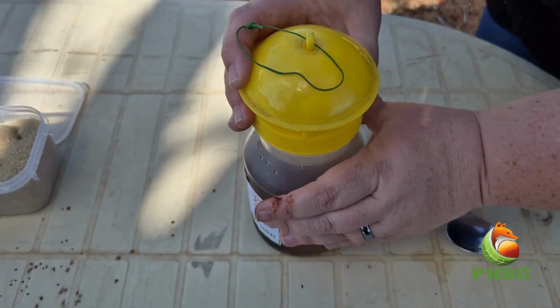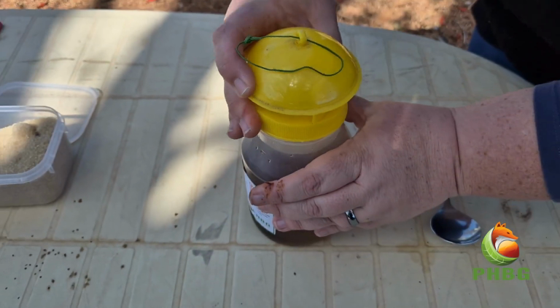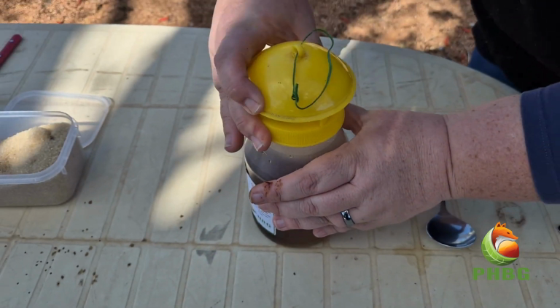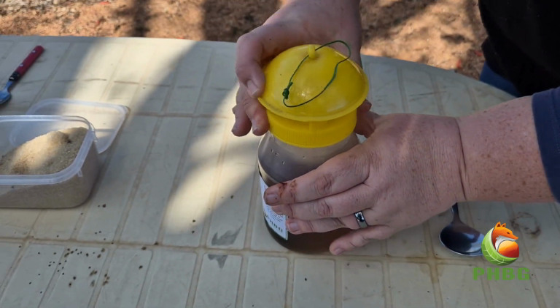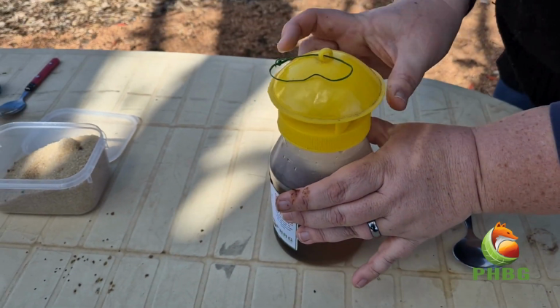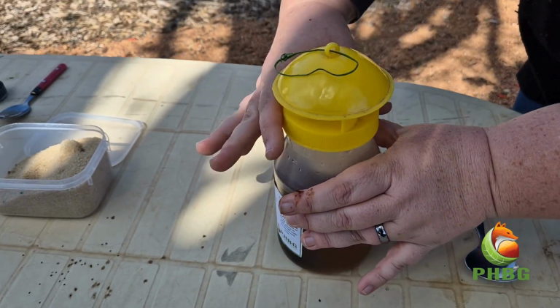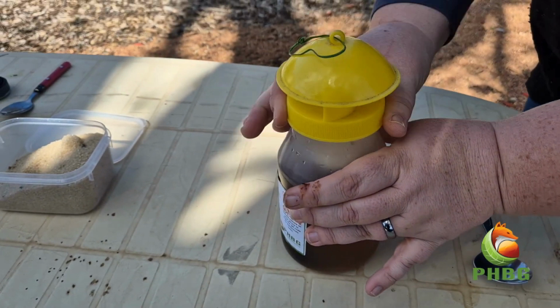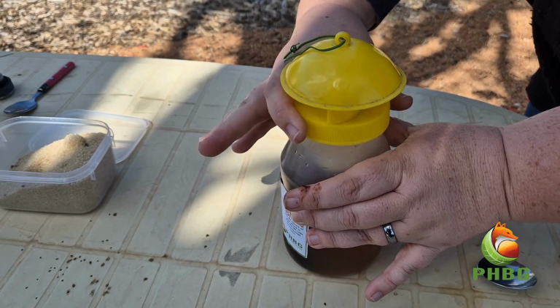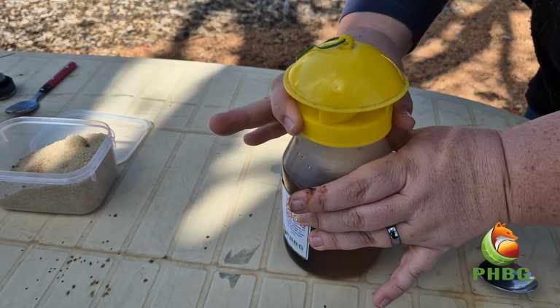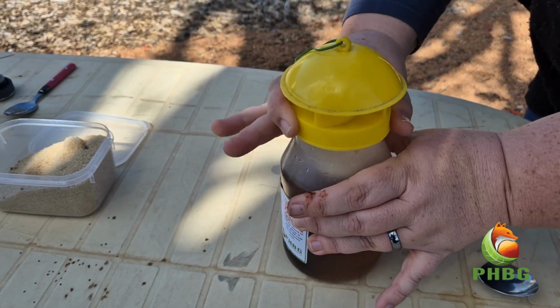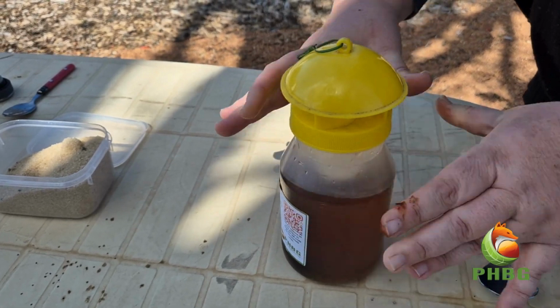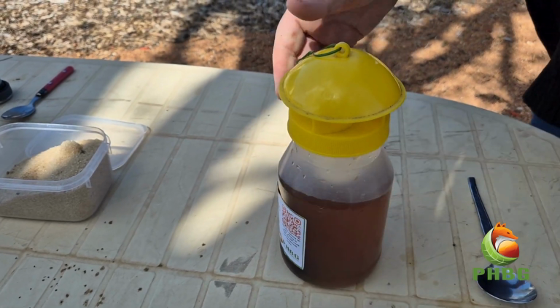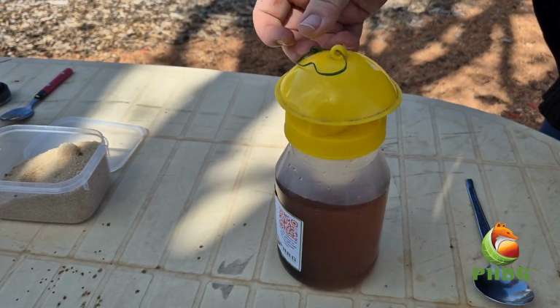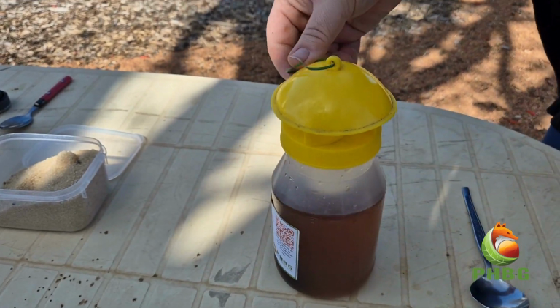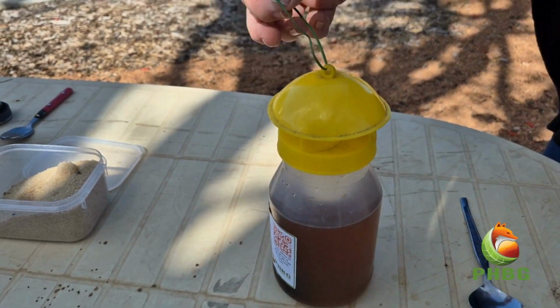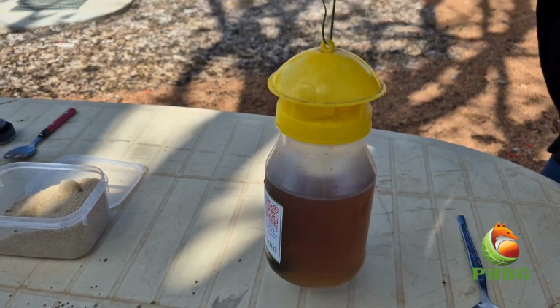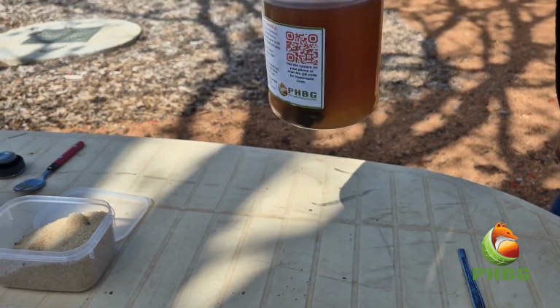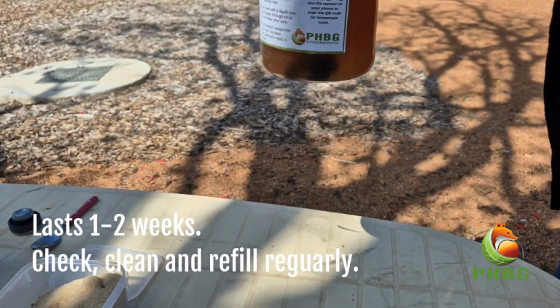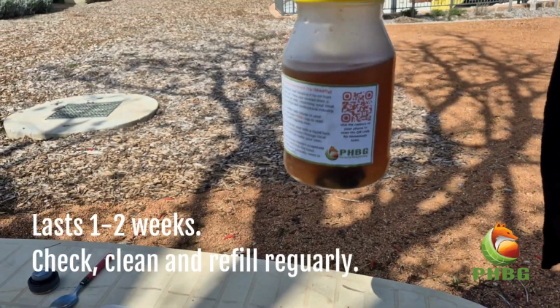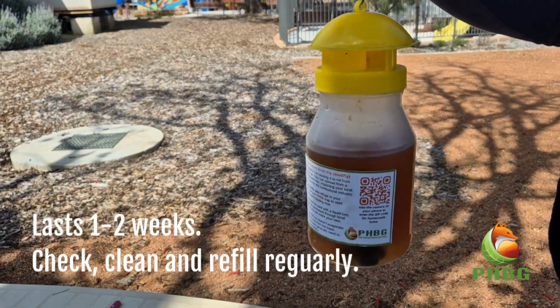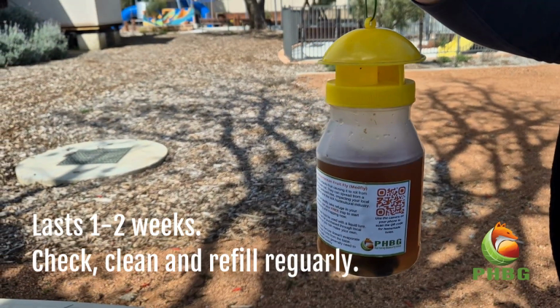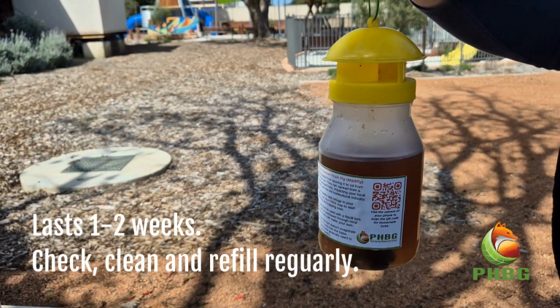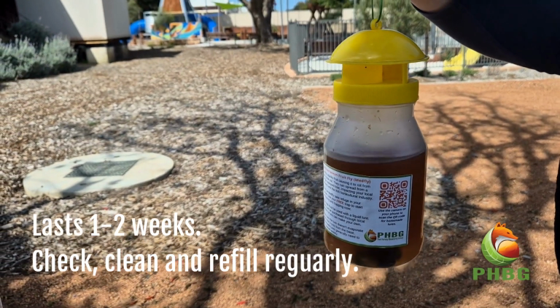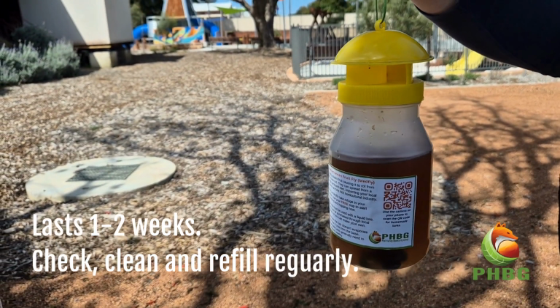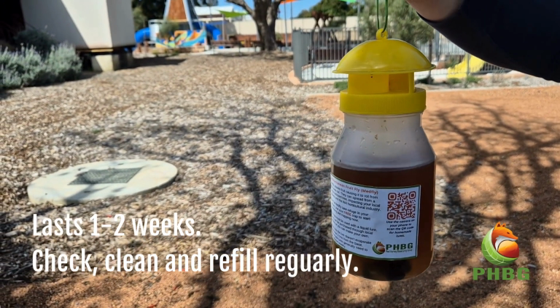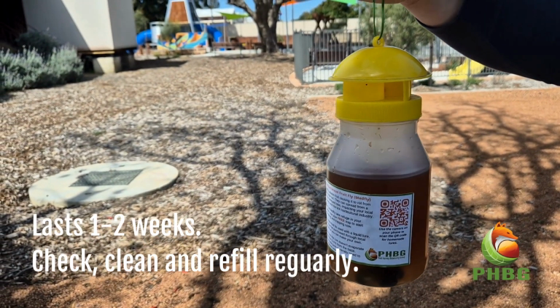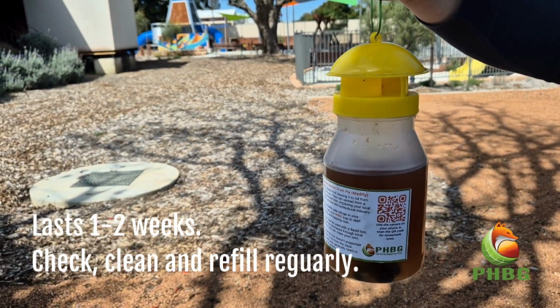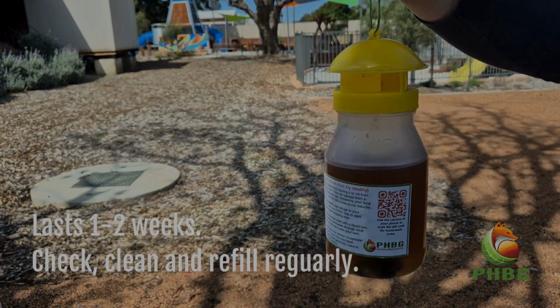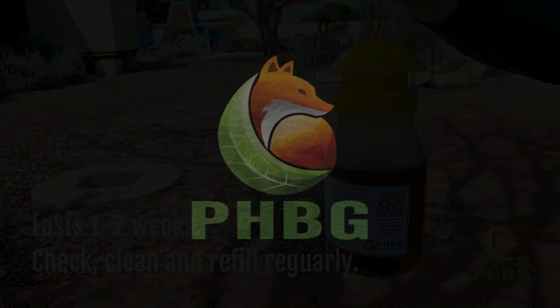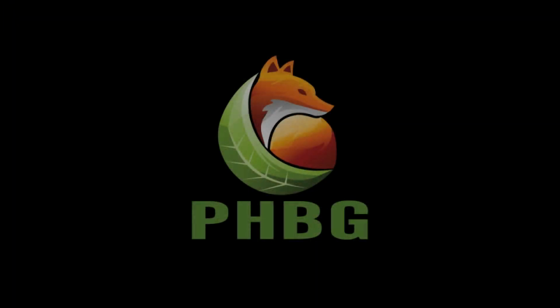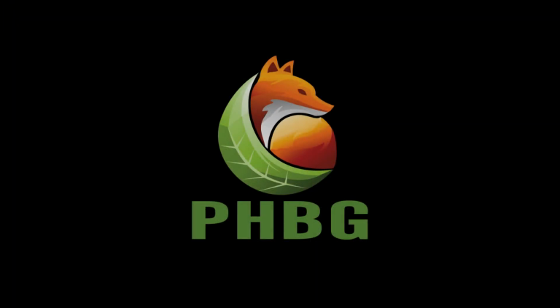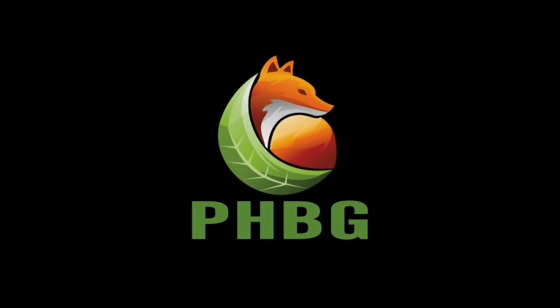Screw the lid back on tightly. Now you're done. Hang your trap in your fruit trees and leave it to do its work.